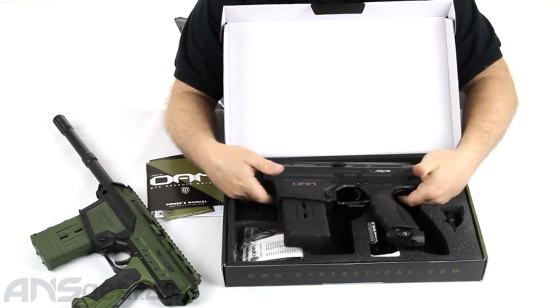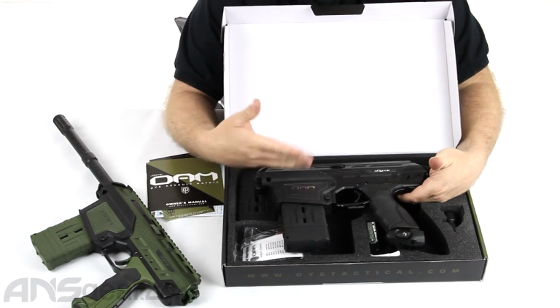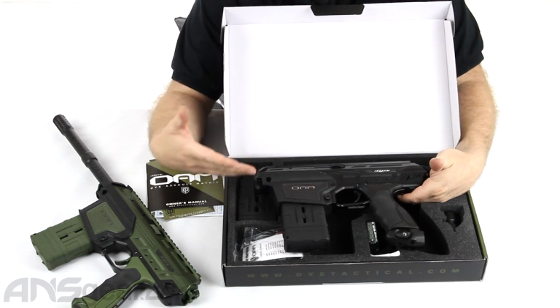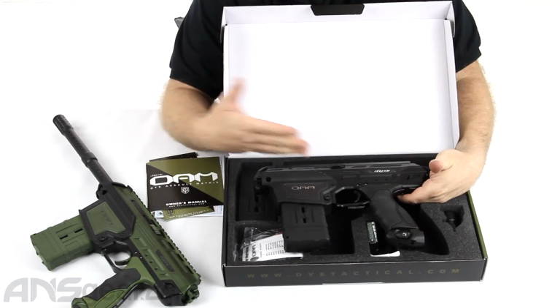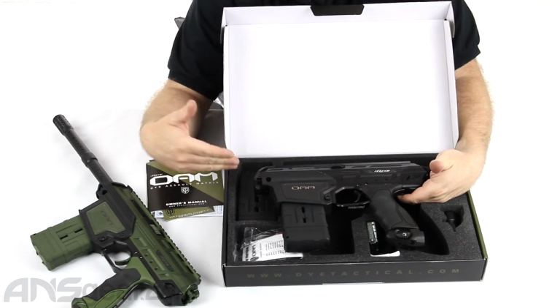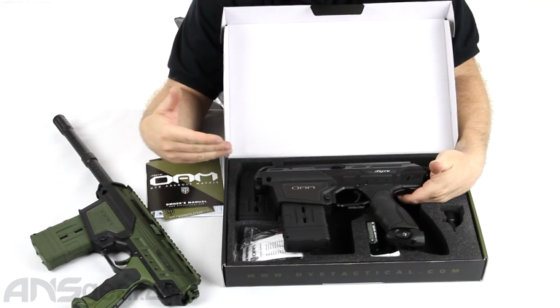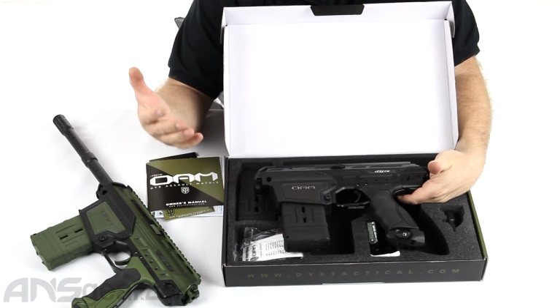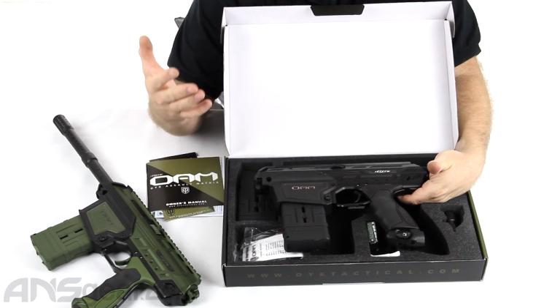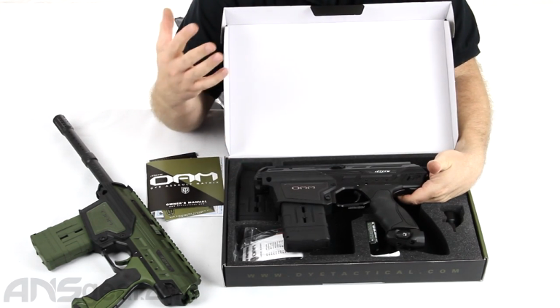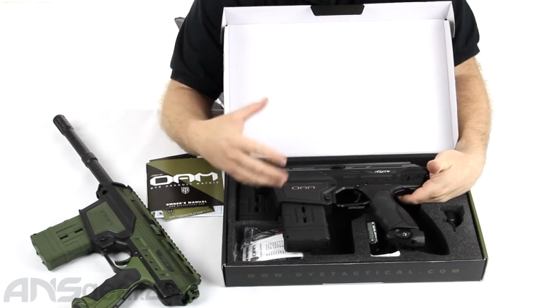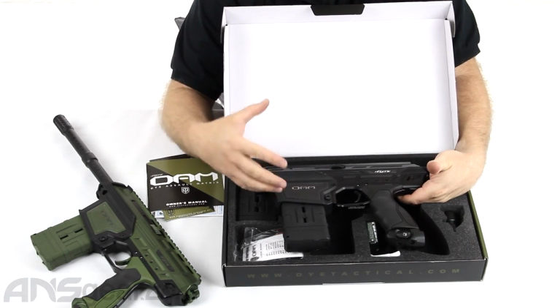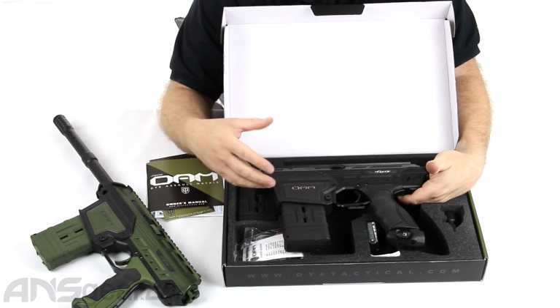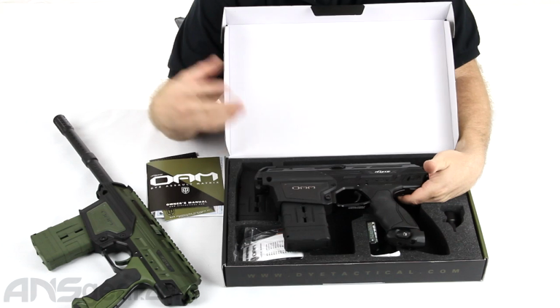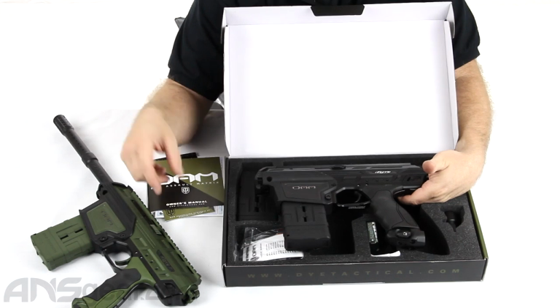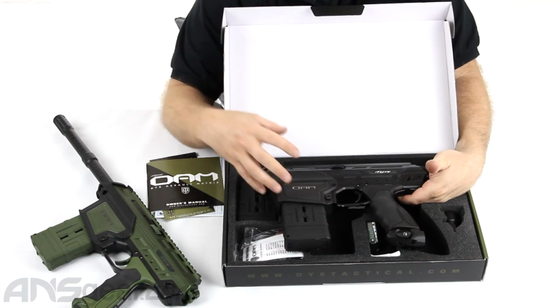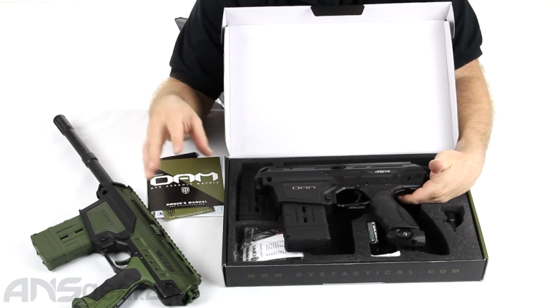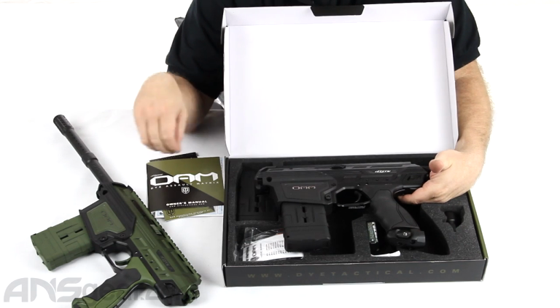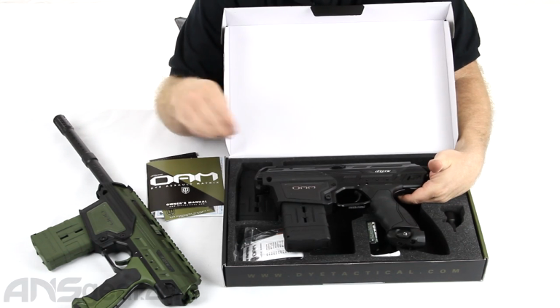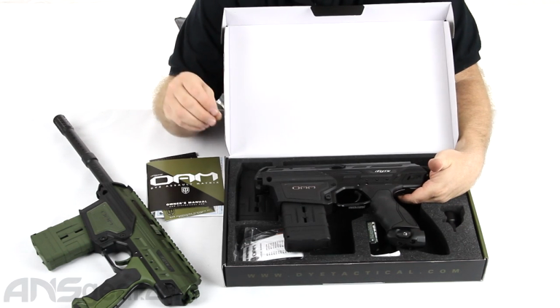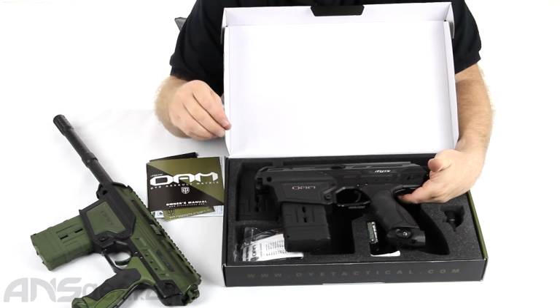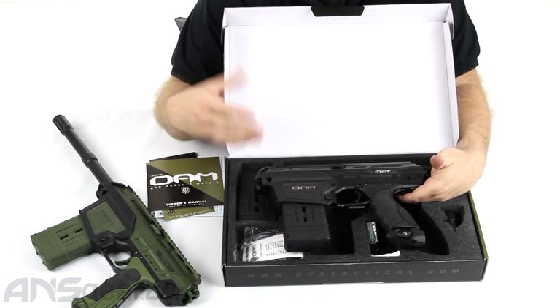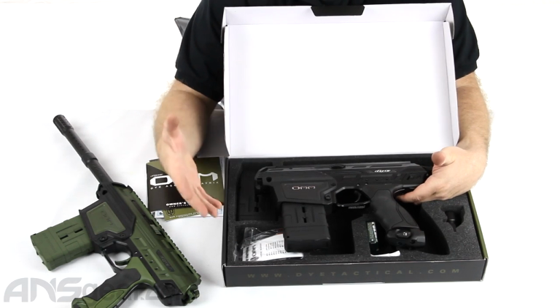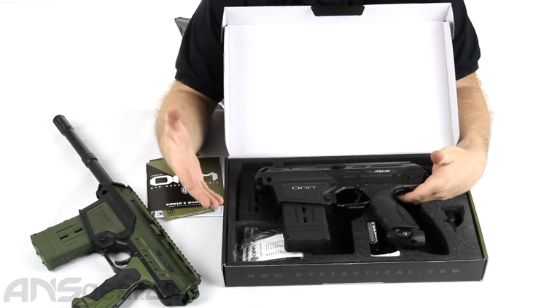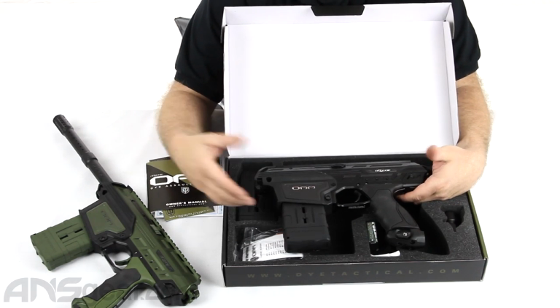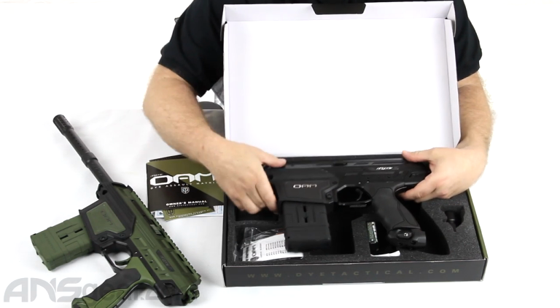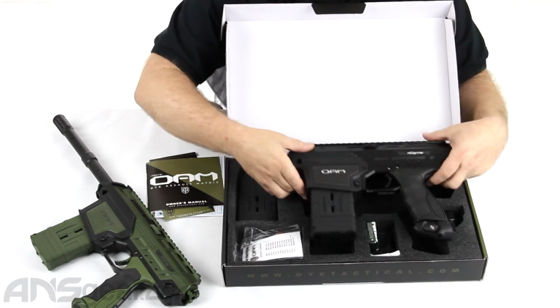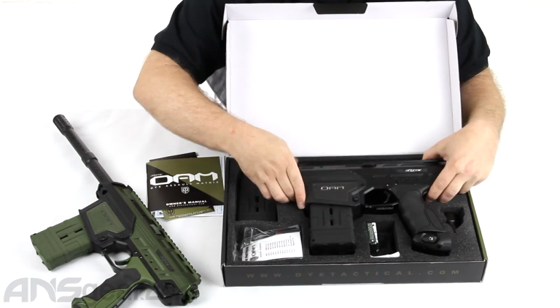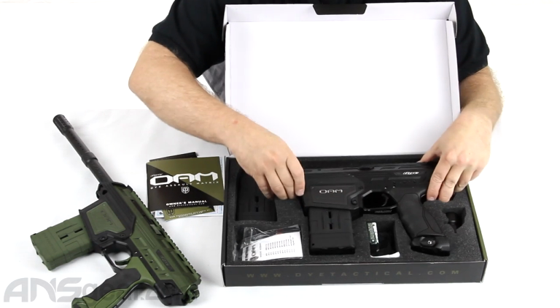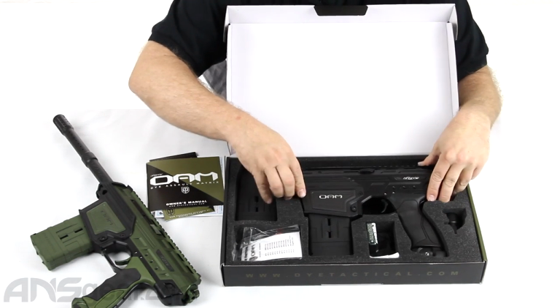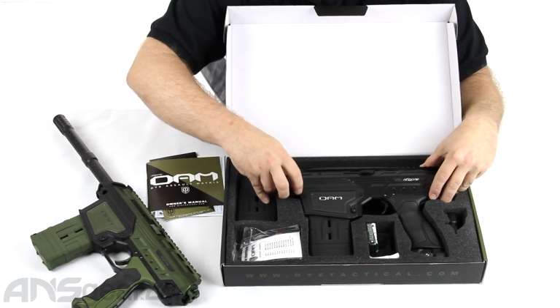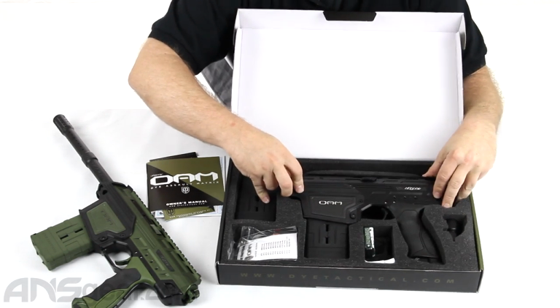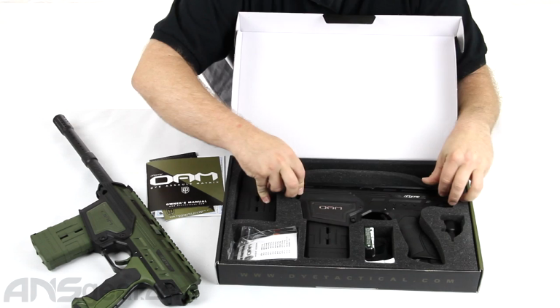The frame's the same, the bolt's the same — it's identical to the standard DAM. You just don't get all the accessories that go along with it, and you don't get the big carrying case that comes with it either.